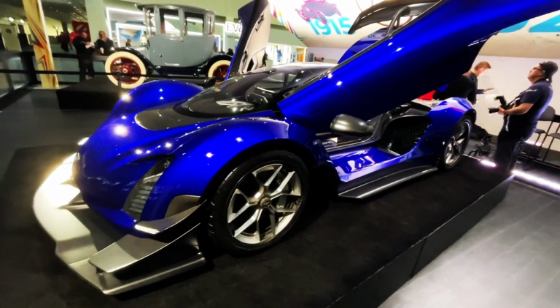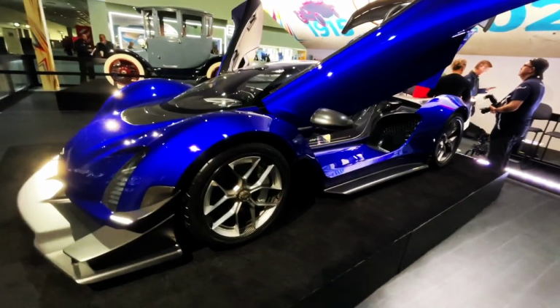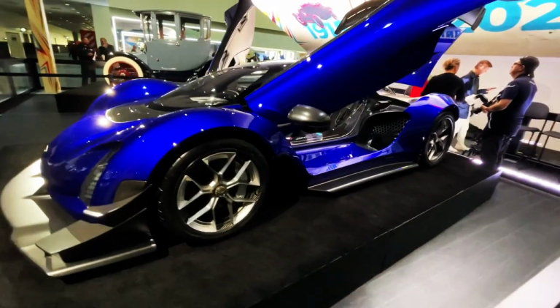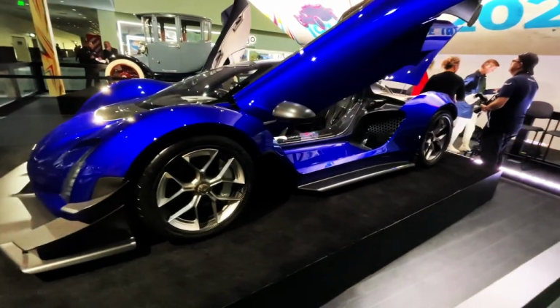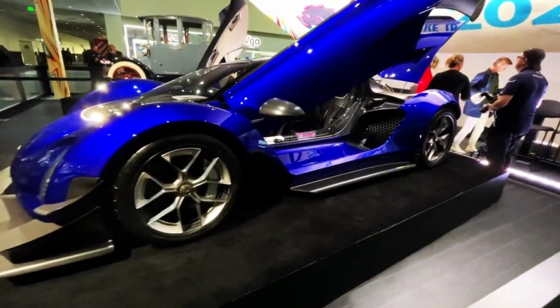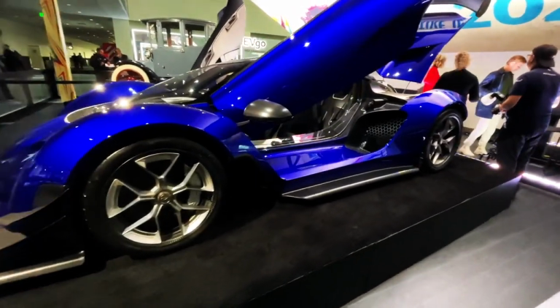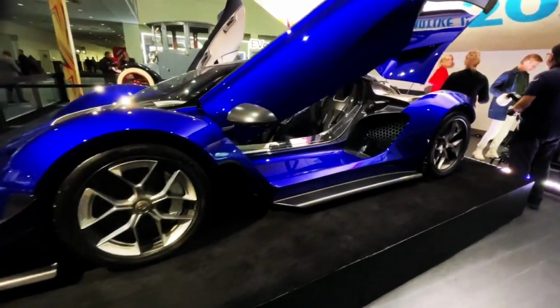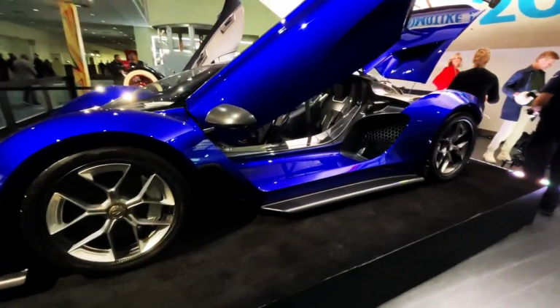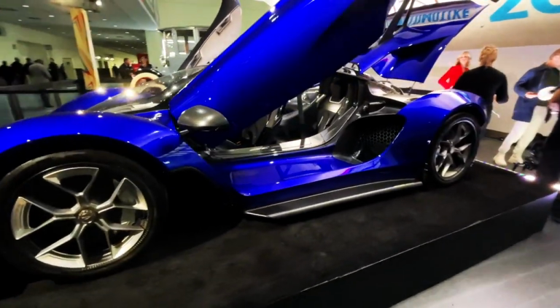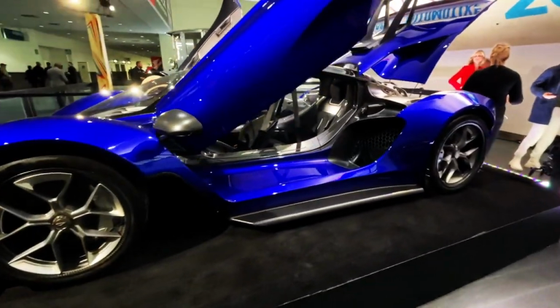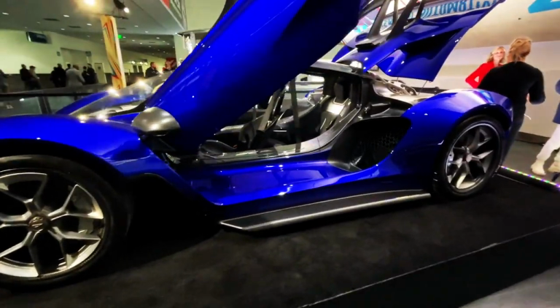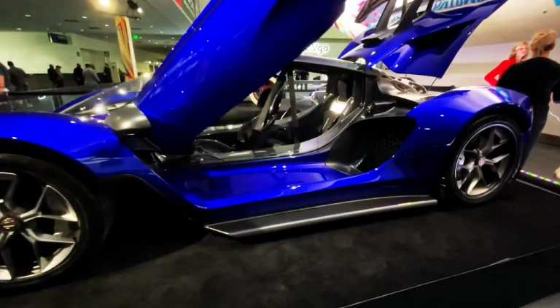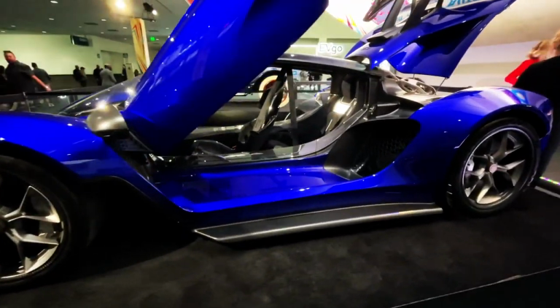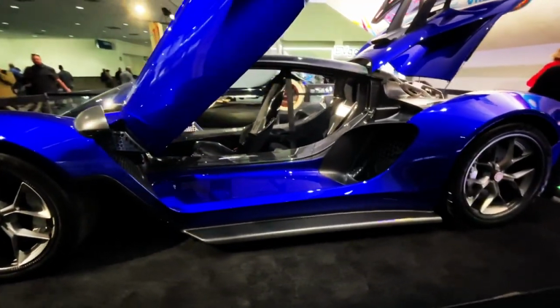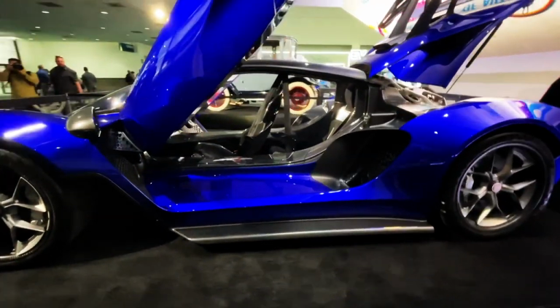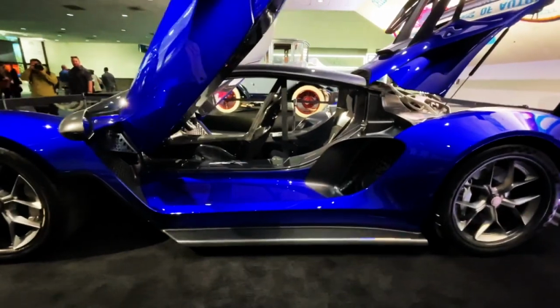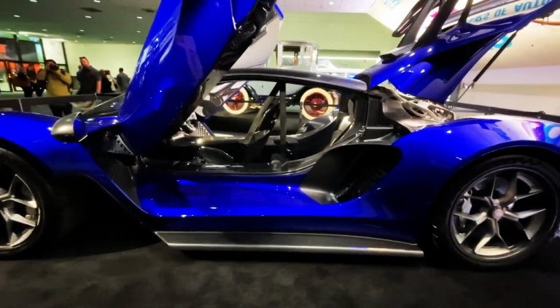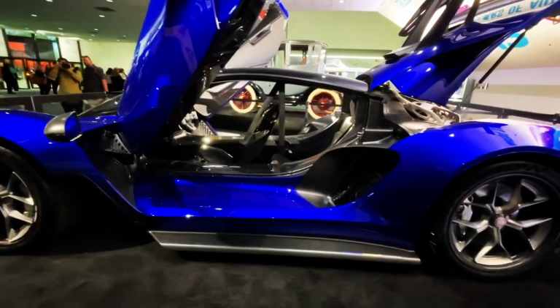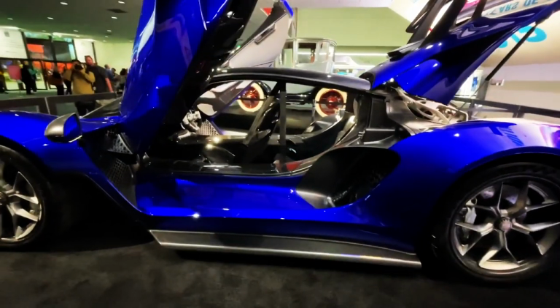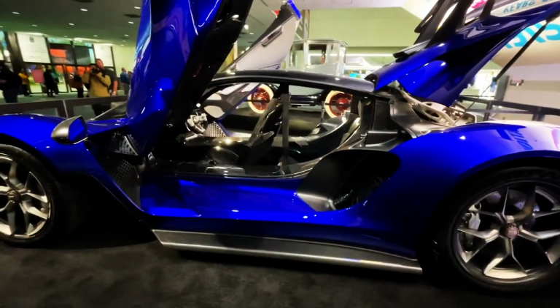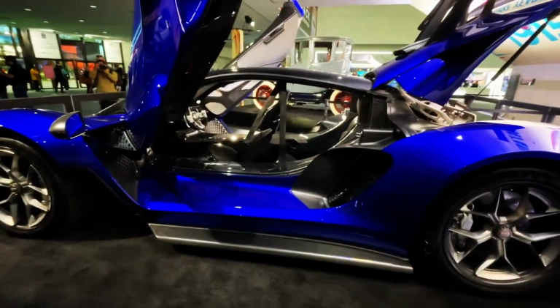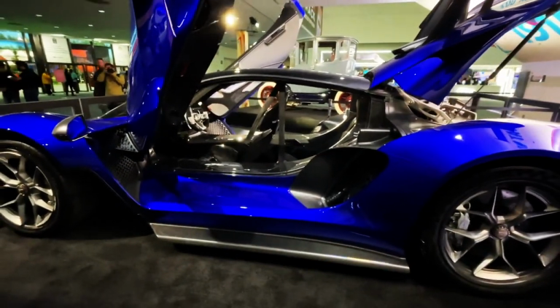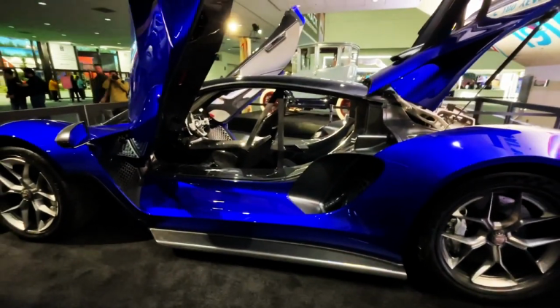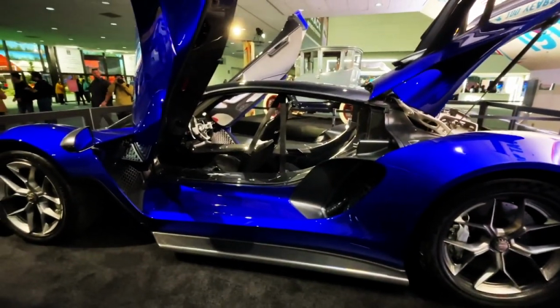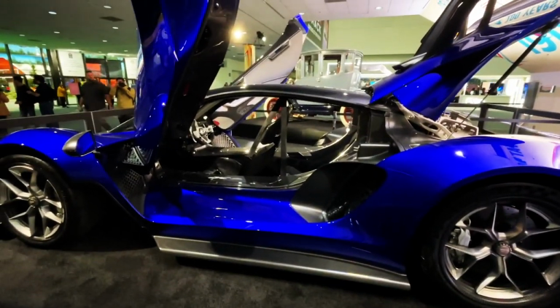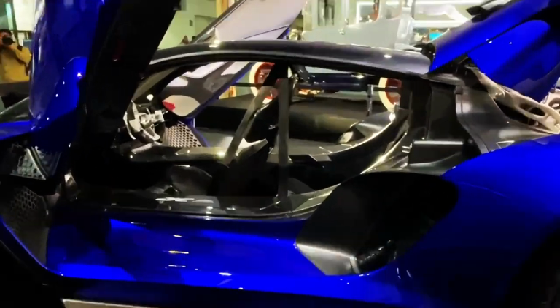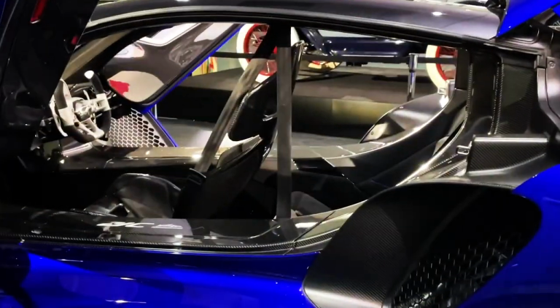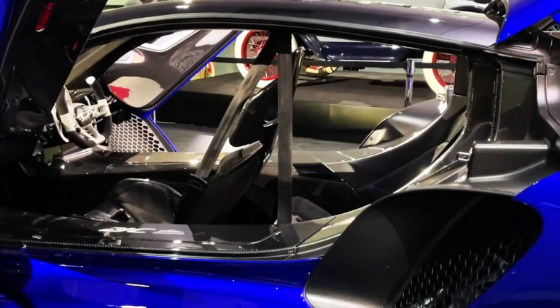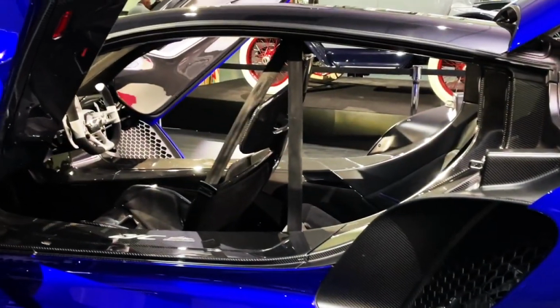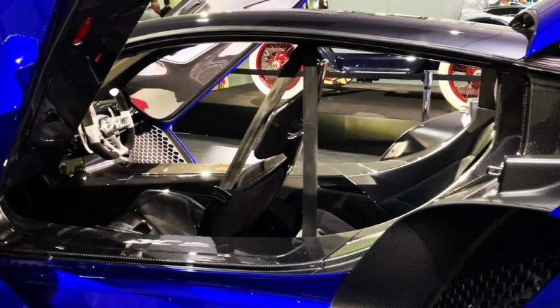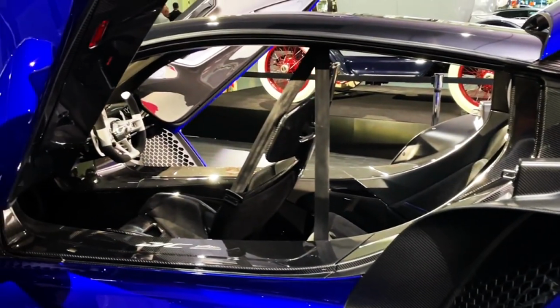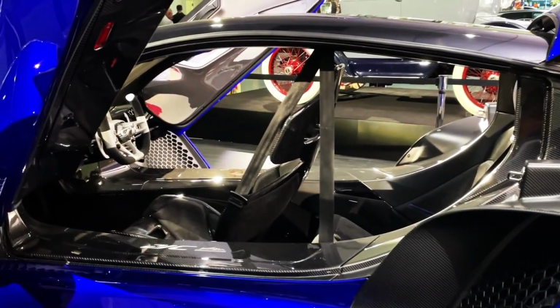The seating is interesting — it's in tandem, one person behind the next. Interesting setup.